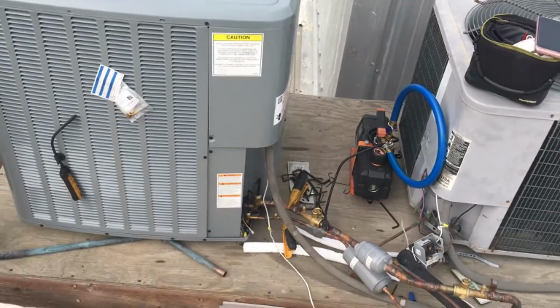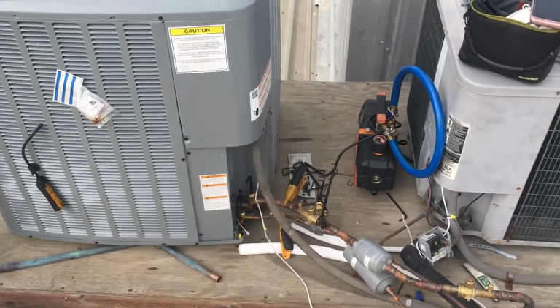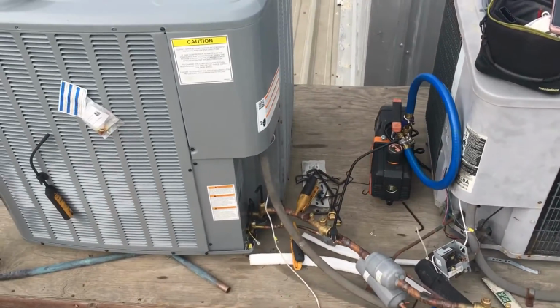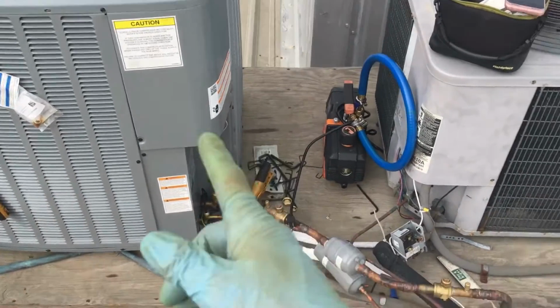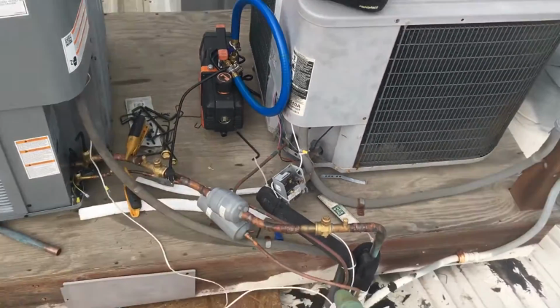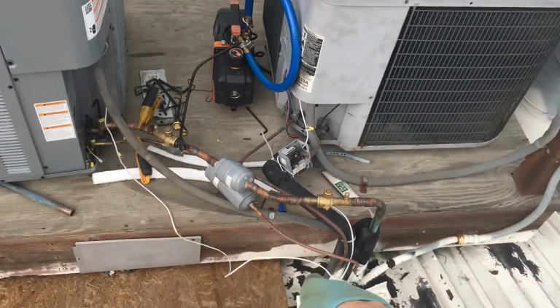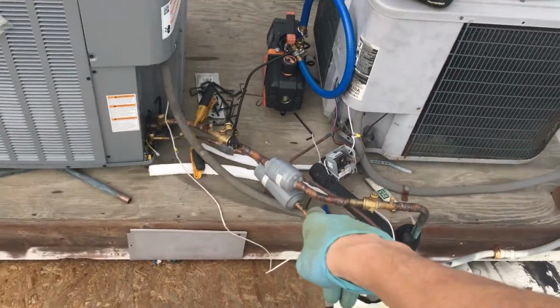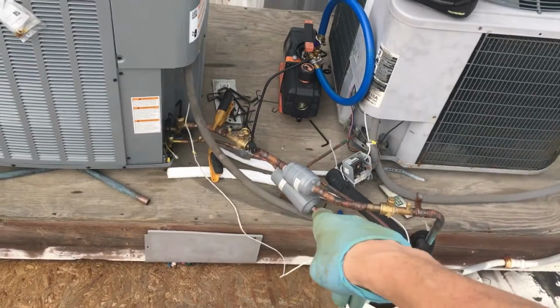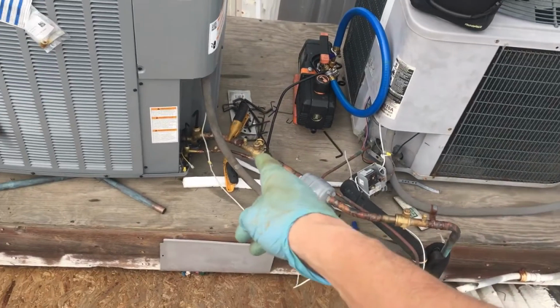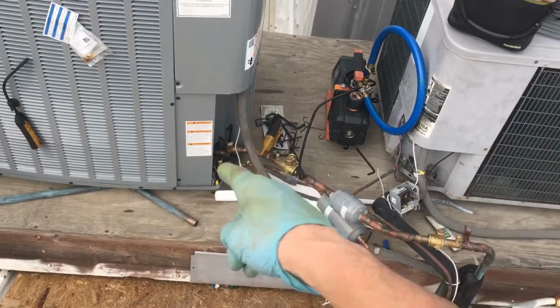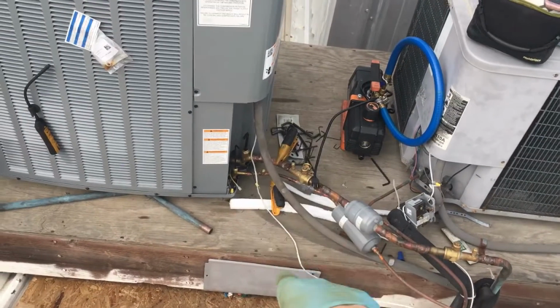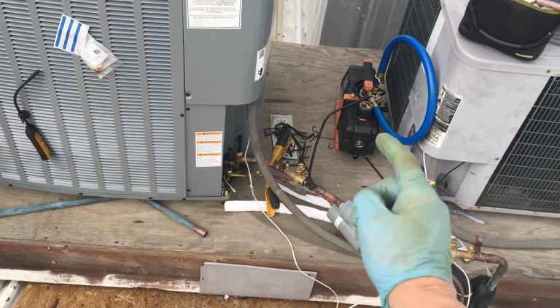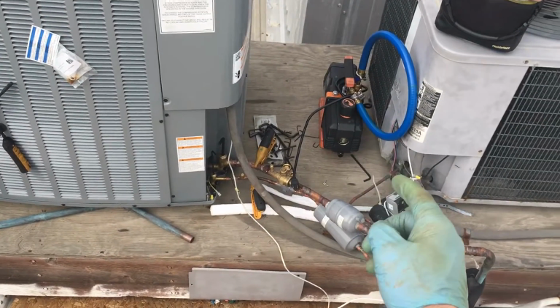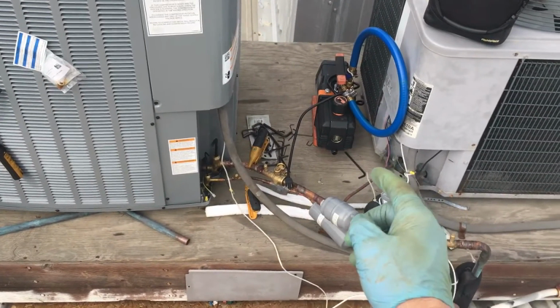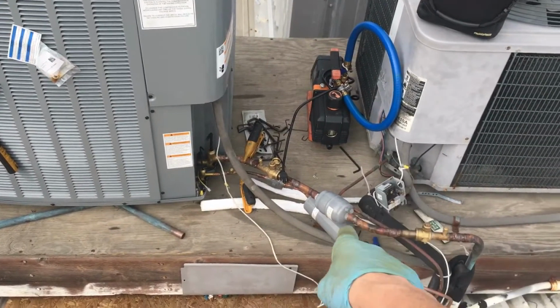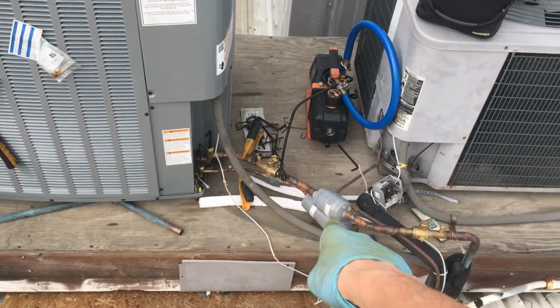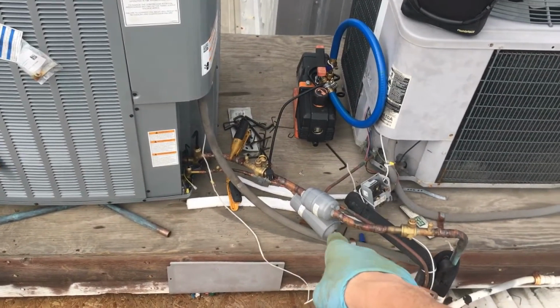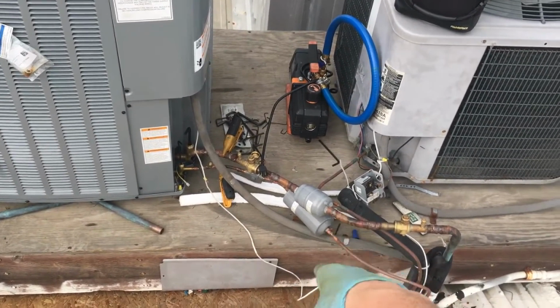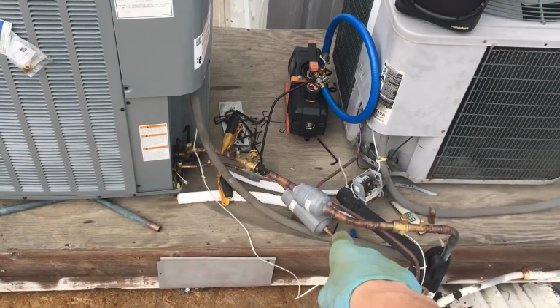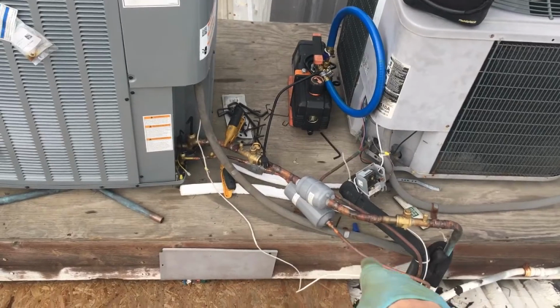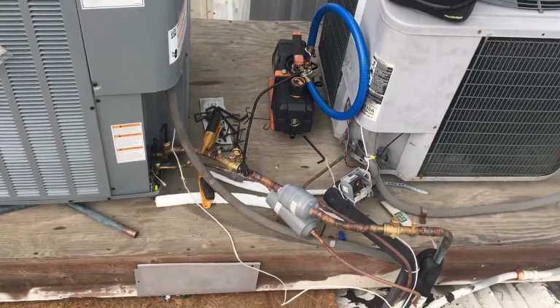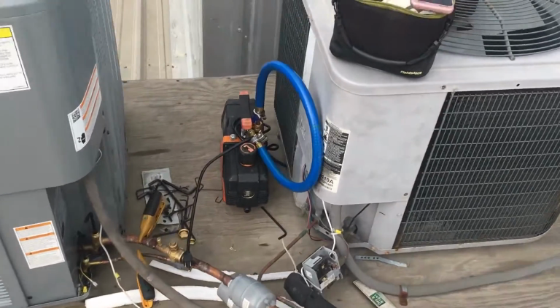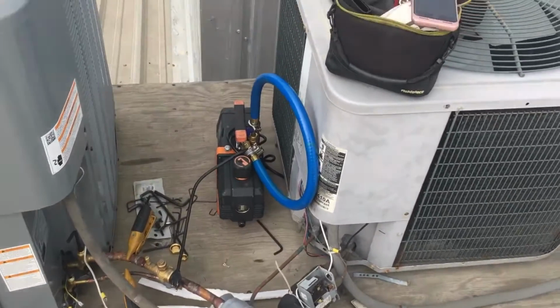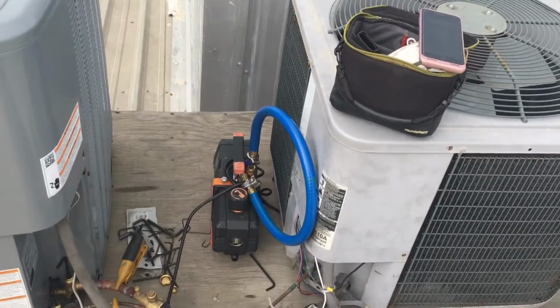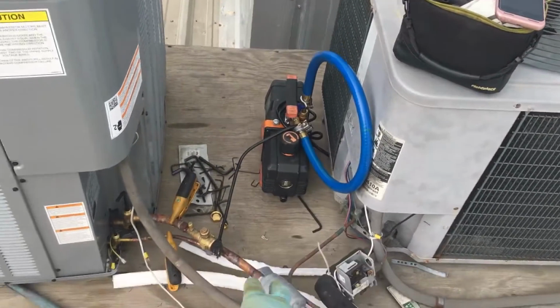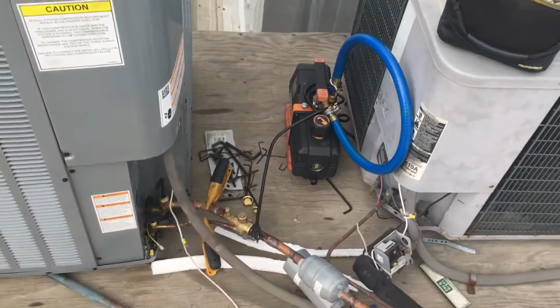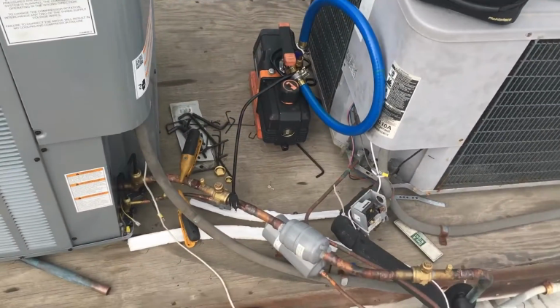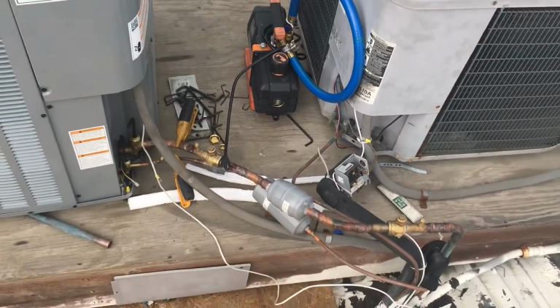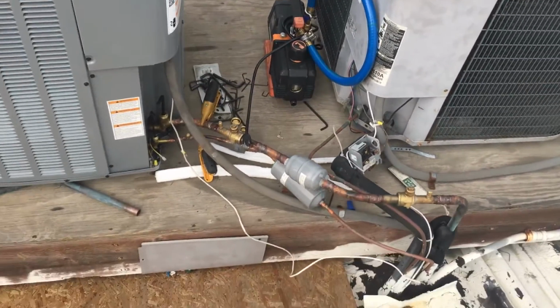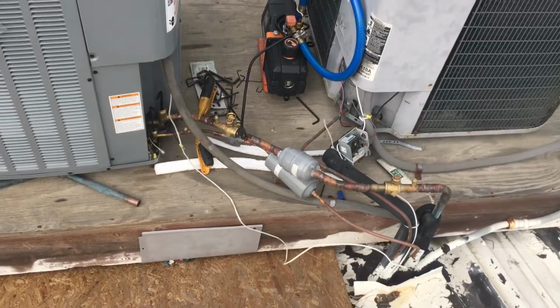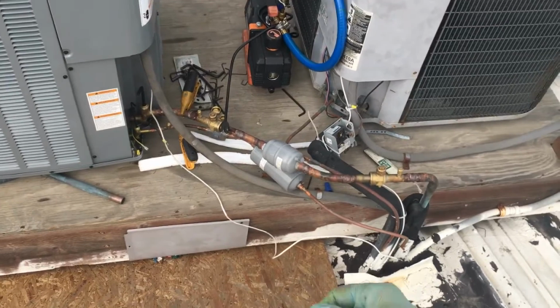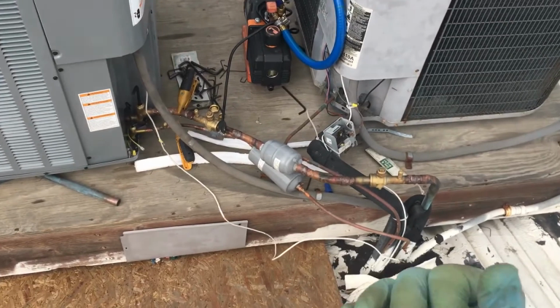I'll get back to this after — I'm going to pump down the system, take these out of the equation, remove this, remove this, and replace them with a straight piece of pipe. Then I'll come back.